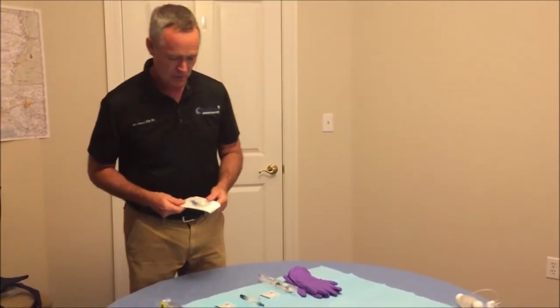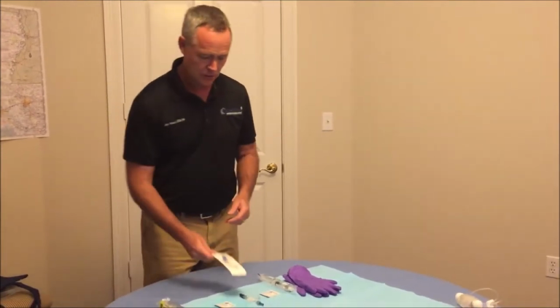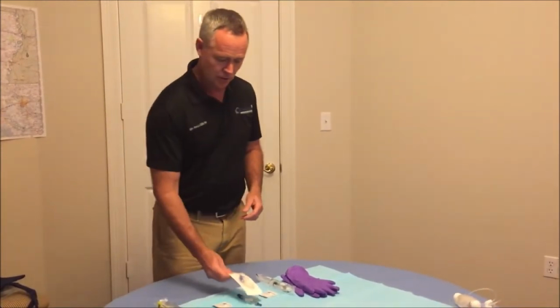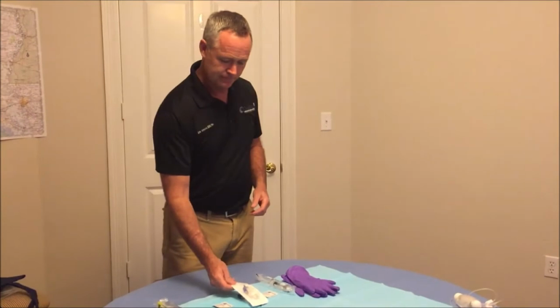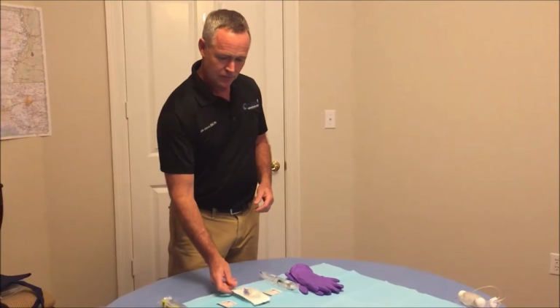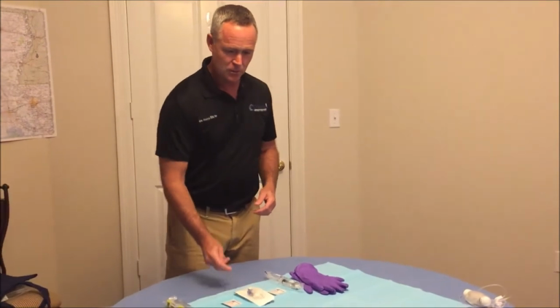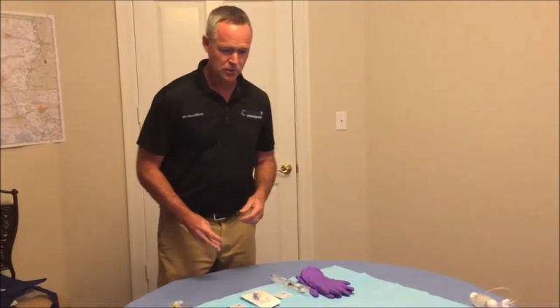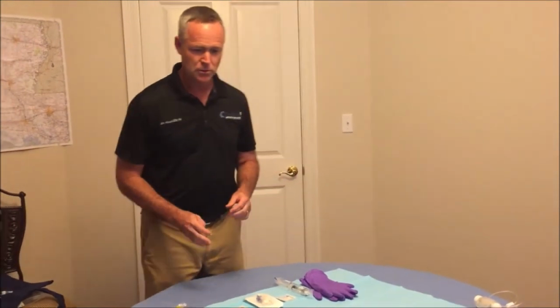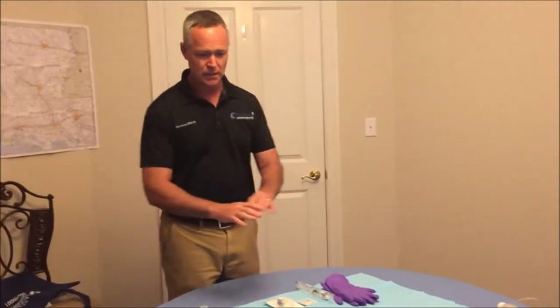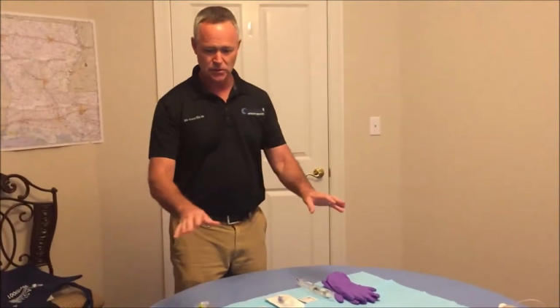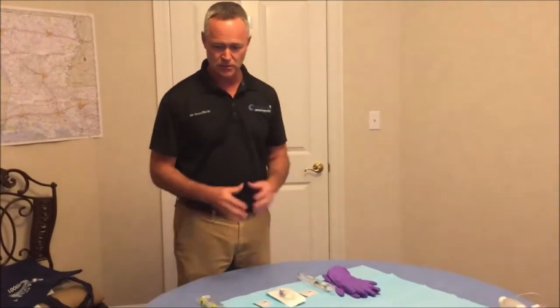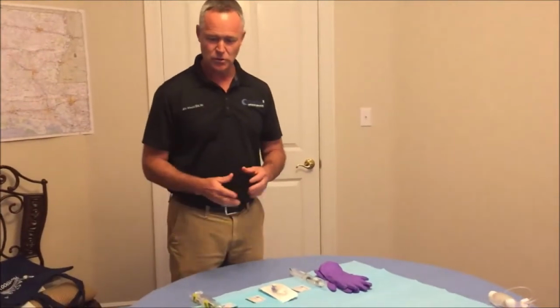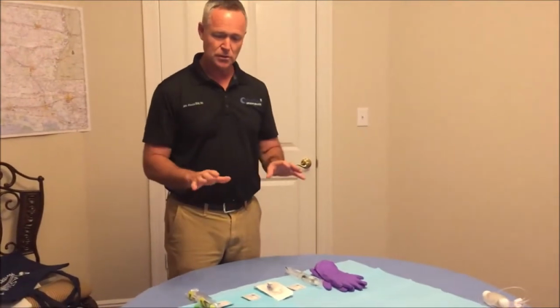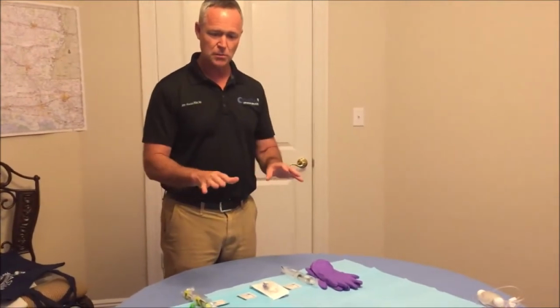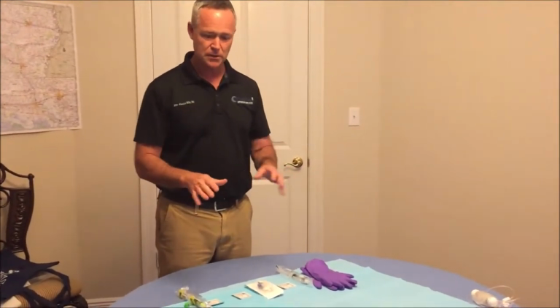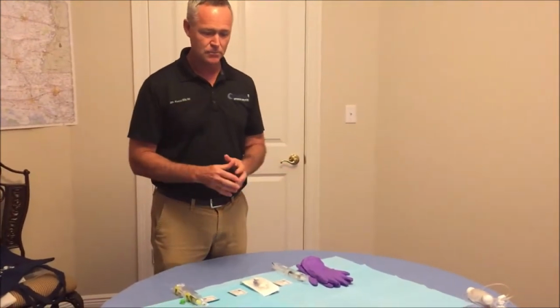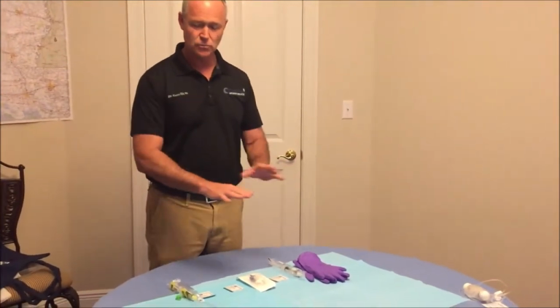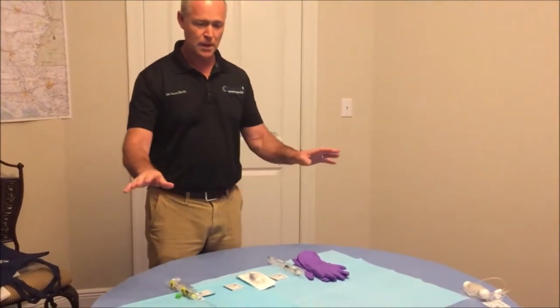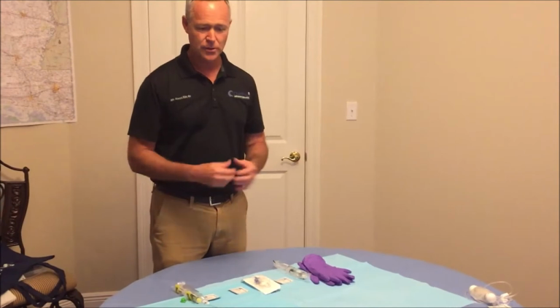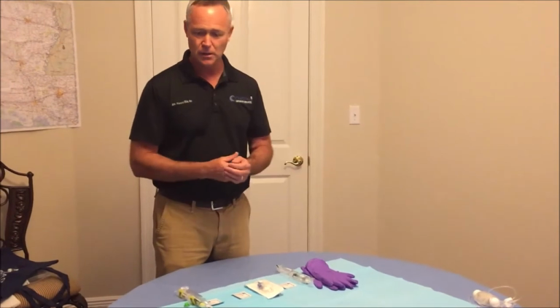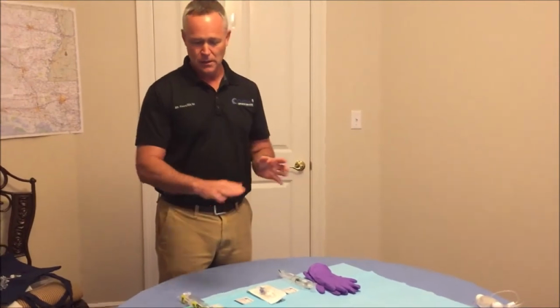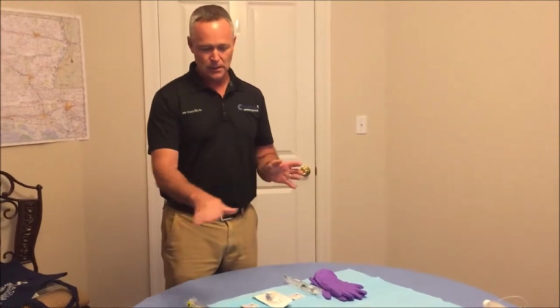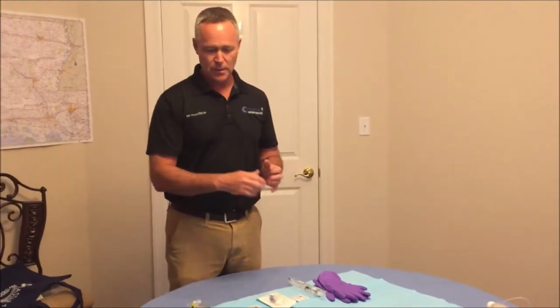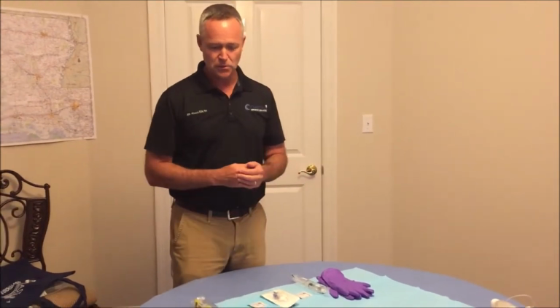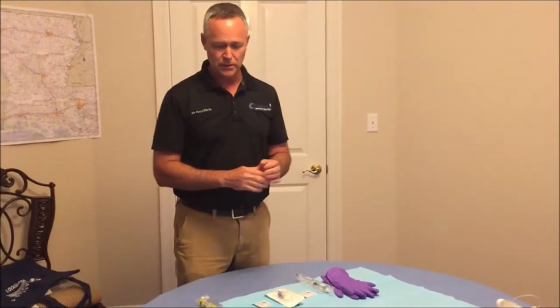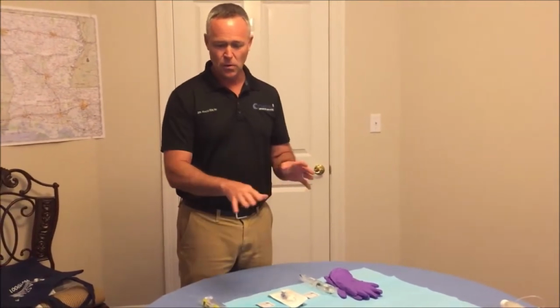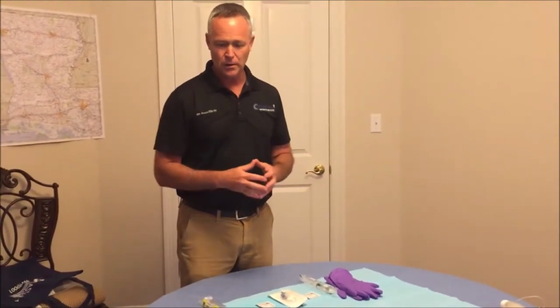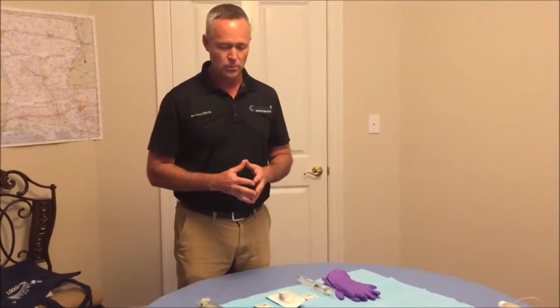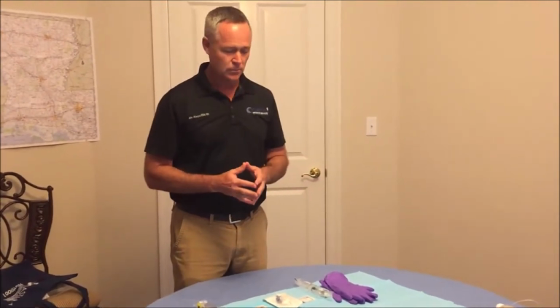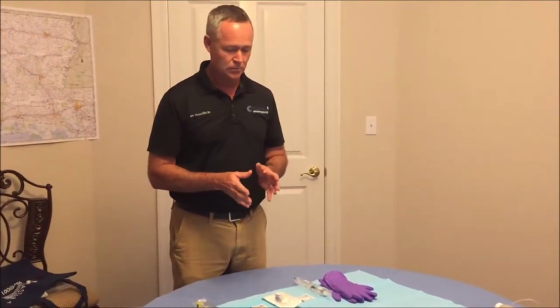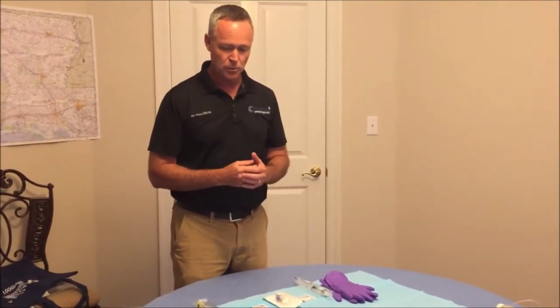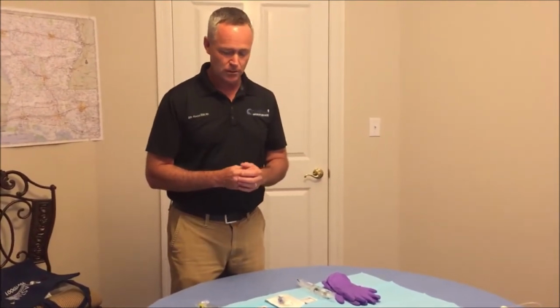So let's get started. The first thing we want to do is create a clean surface, which you can use a table or countertop — just wipe it down with any sort of antibacterial cleaner or warm soapy water.